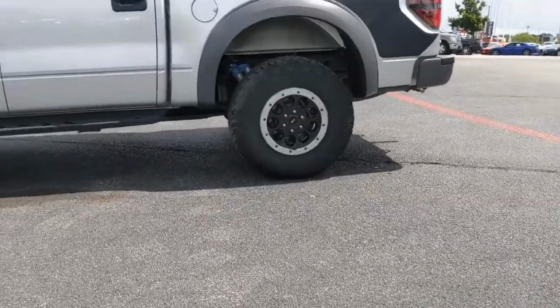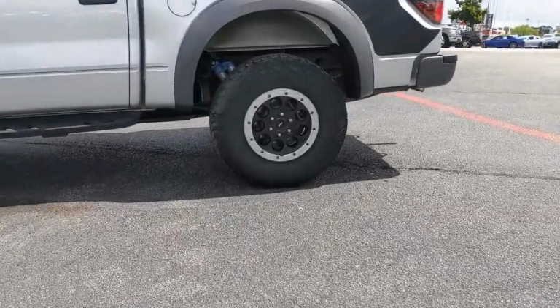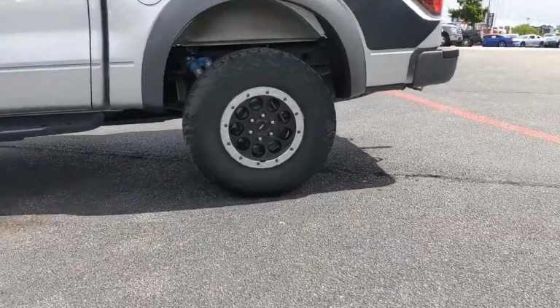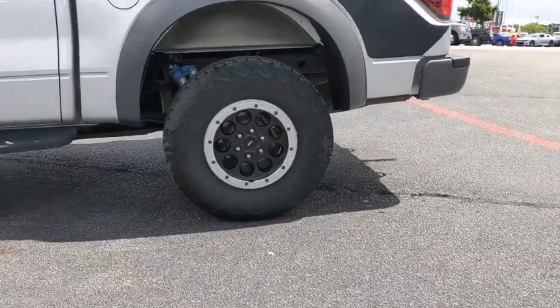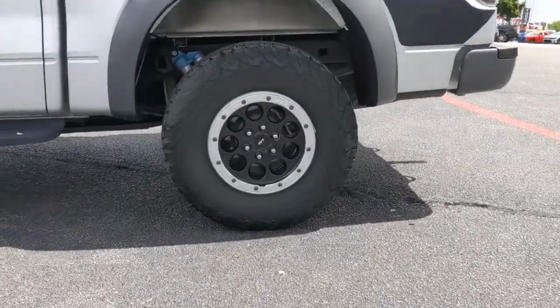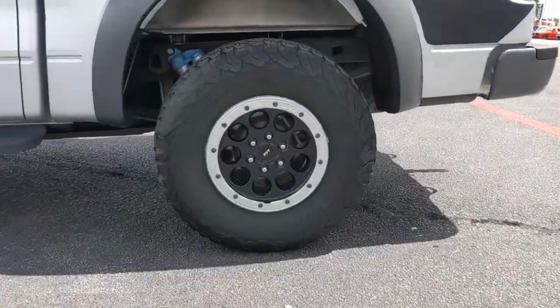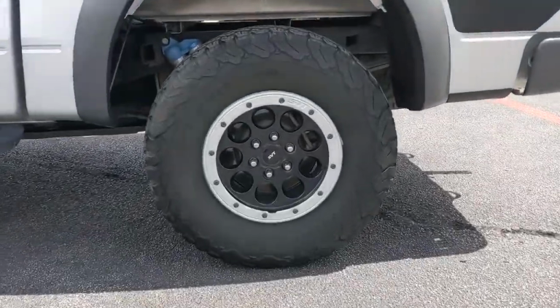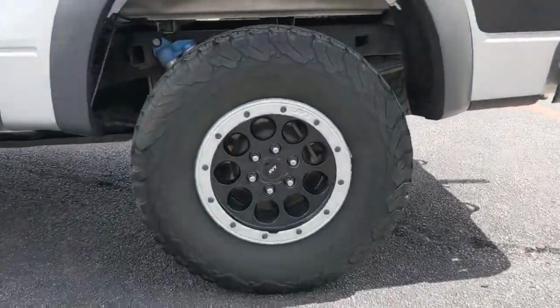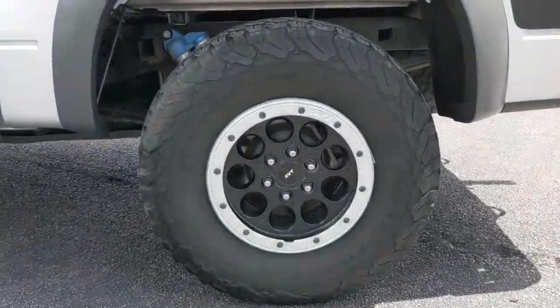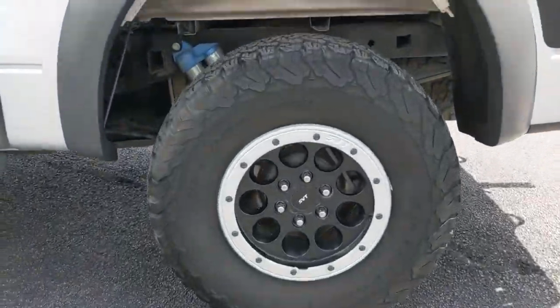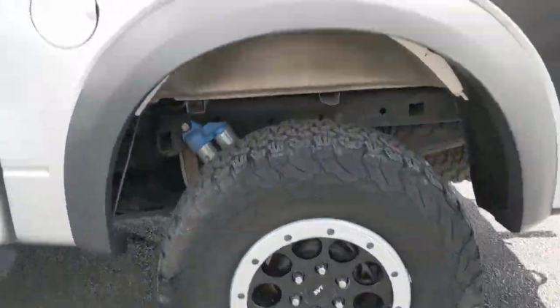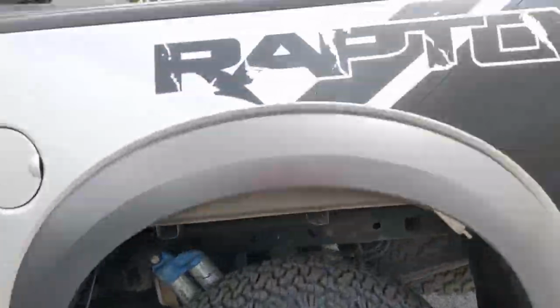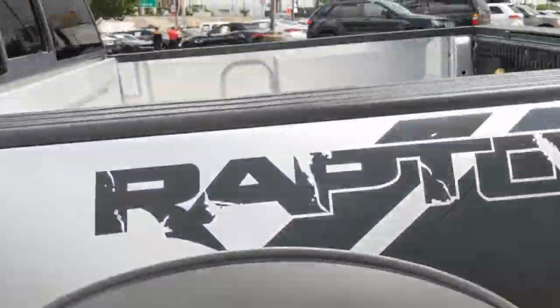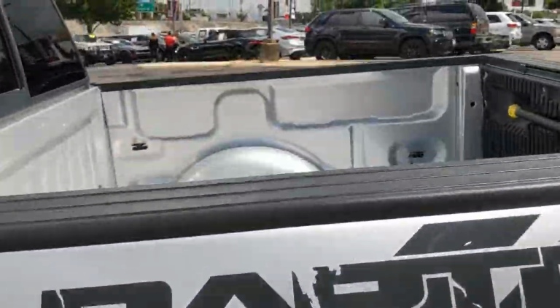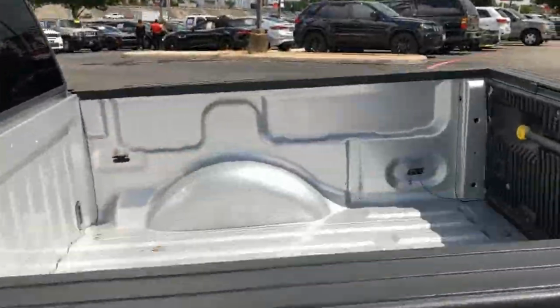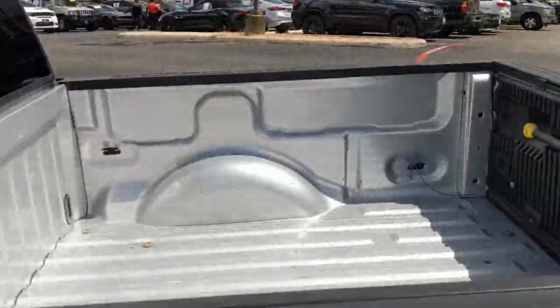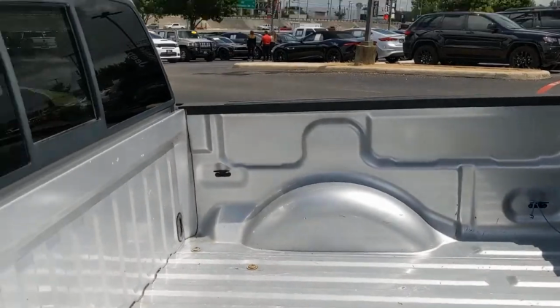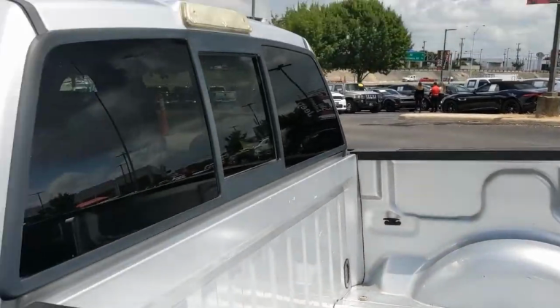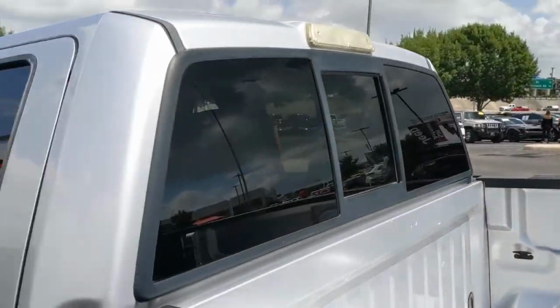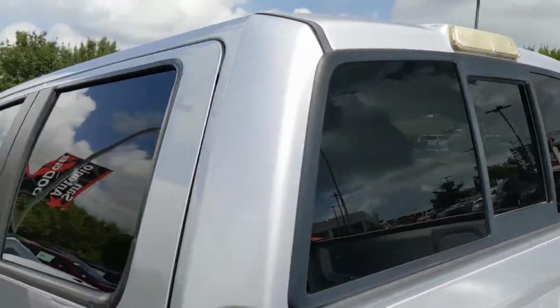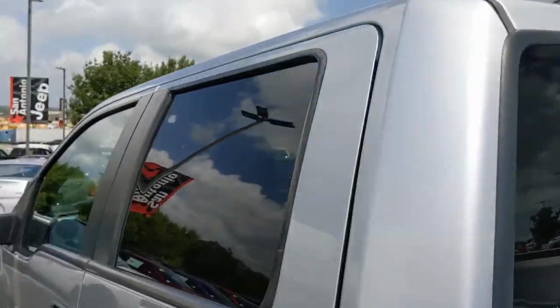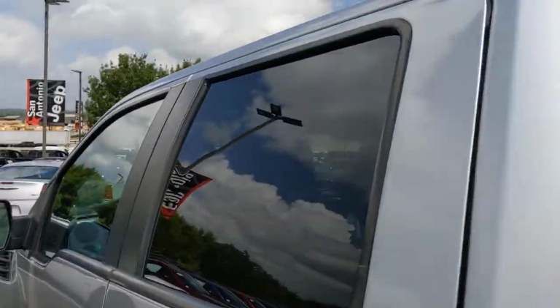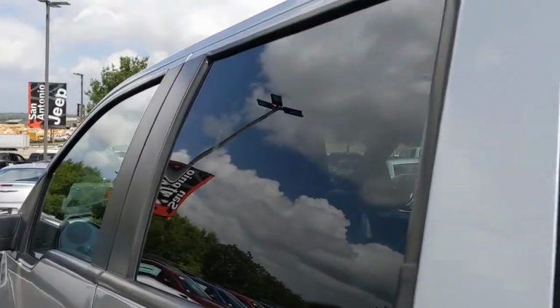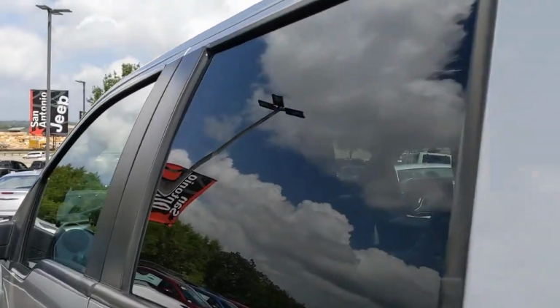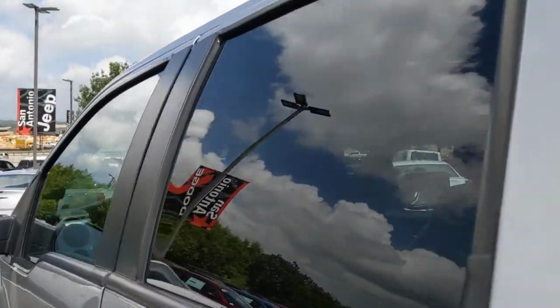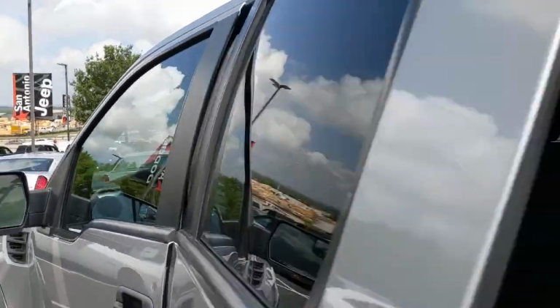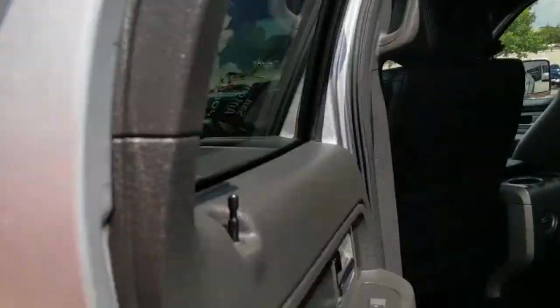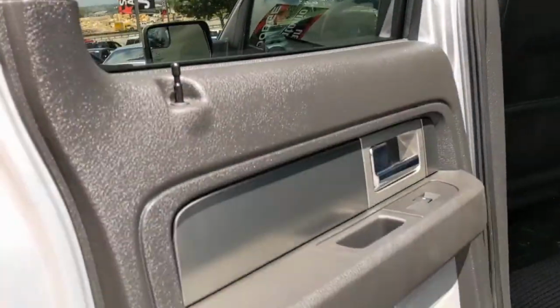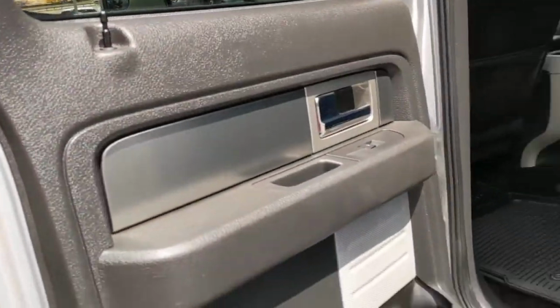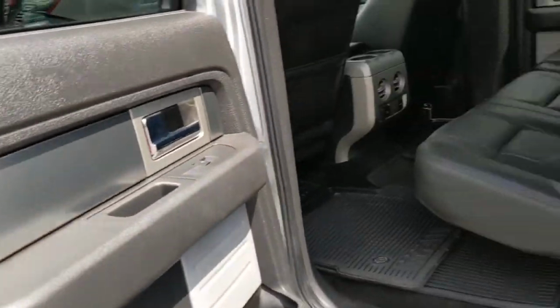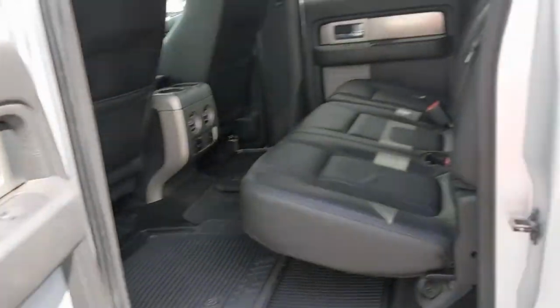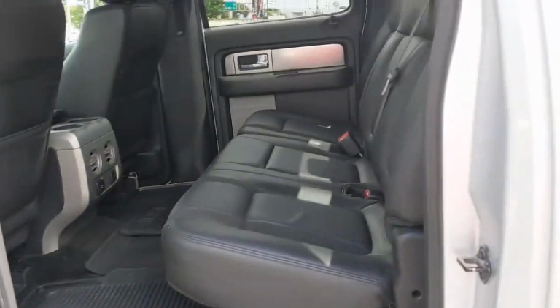Aluminum wheels, electronic stability control, trip computer, power windows, bucket seats, four-wheel disc brakes, power steering.